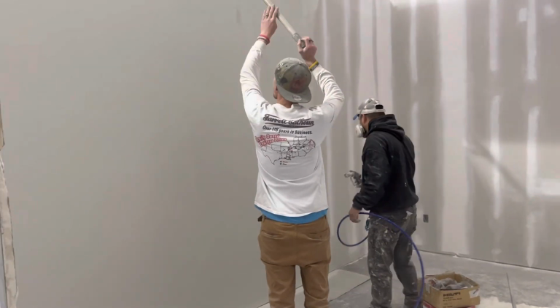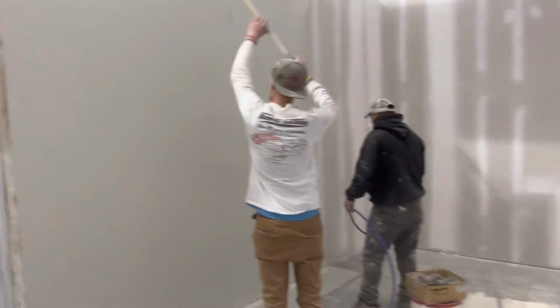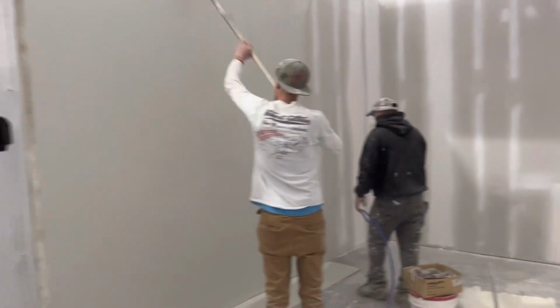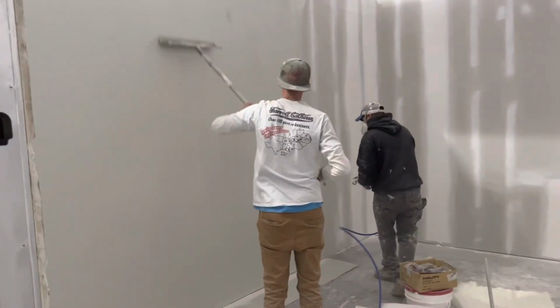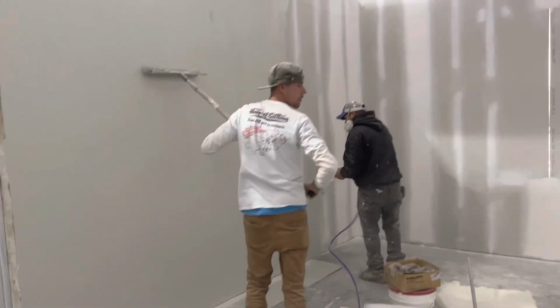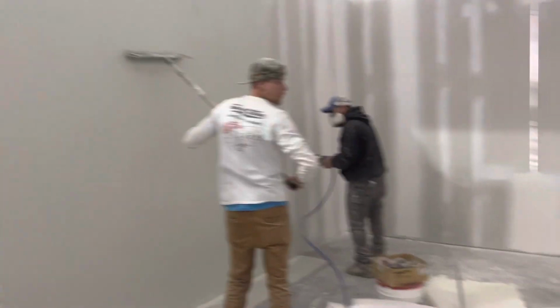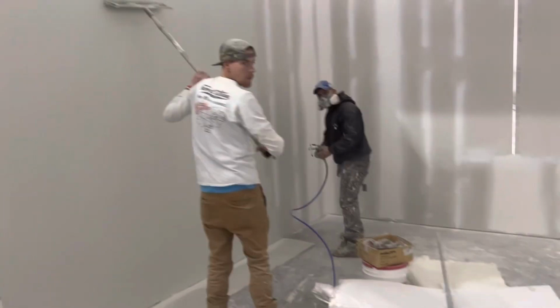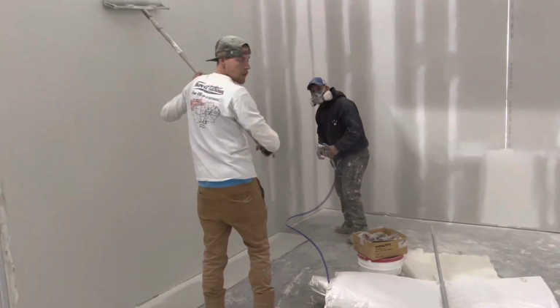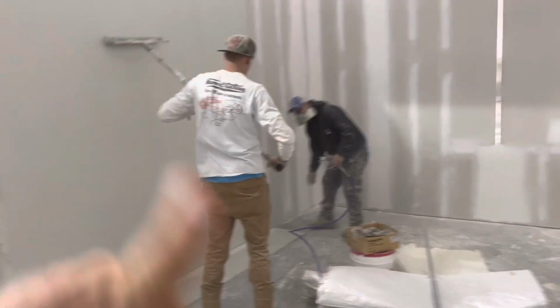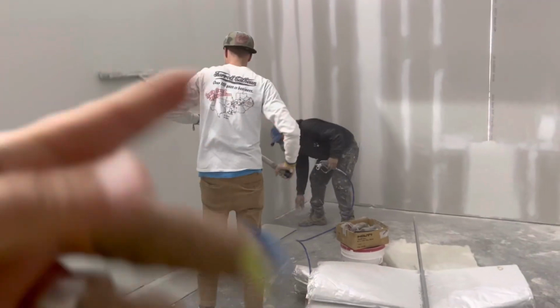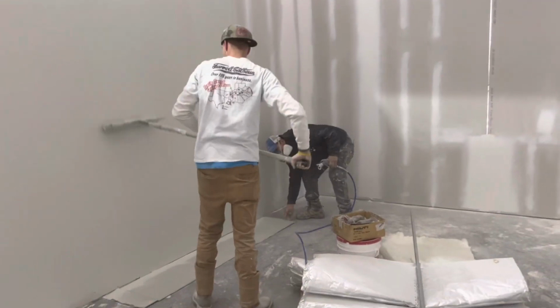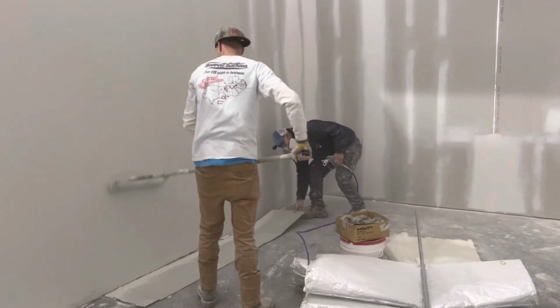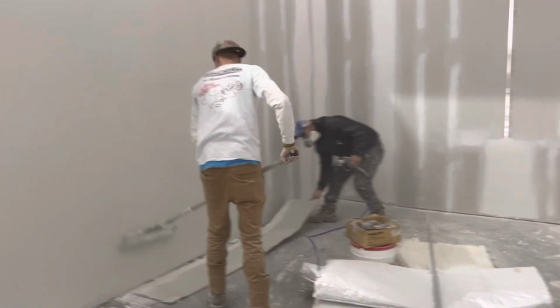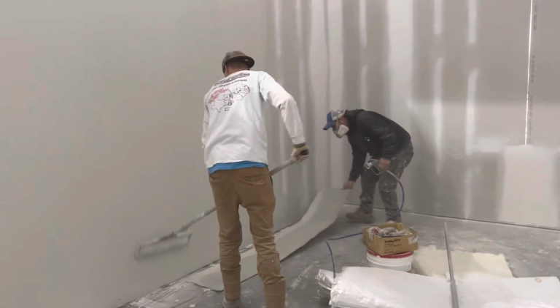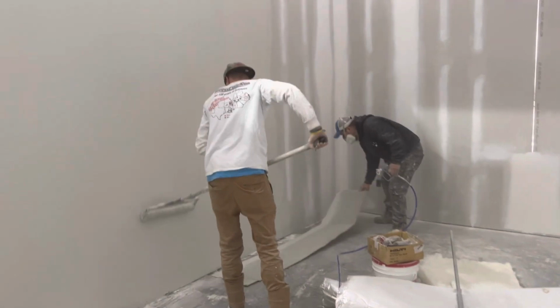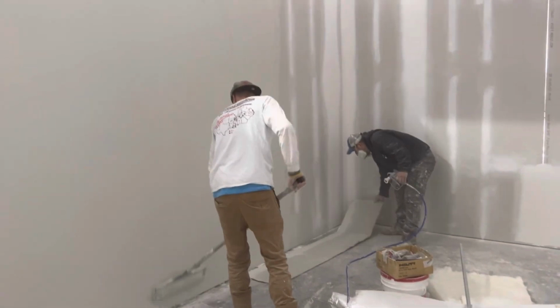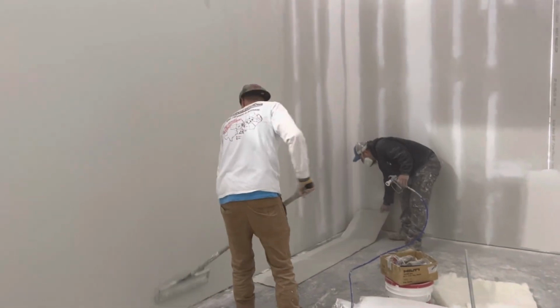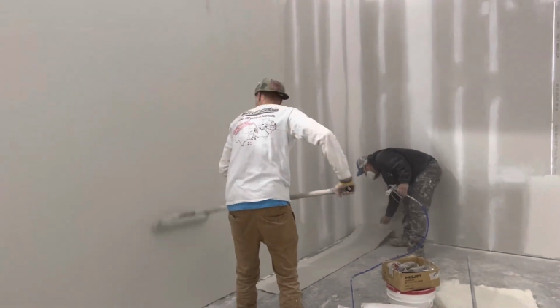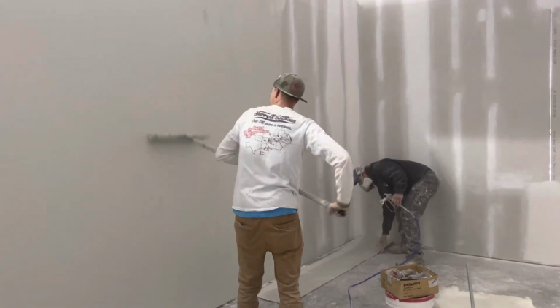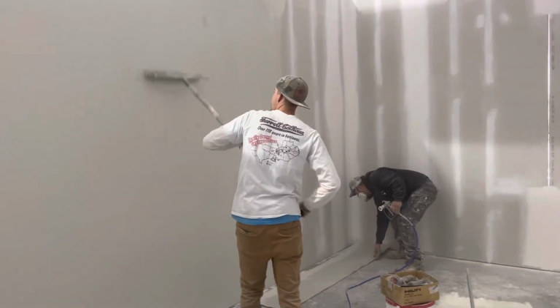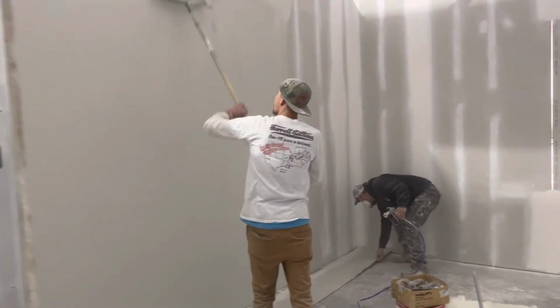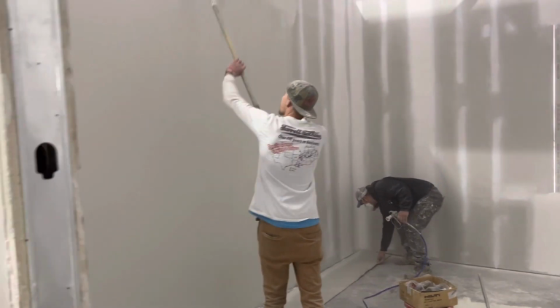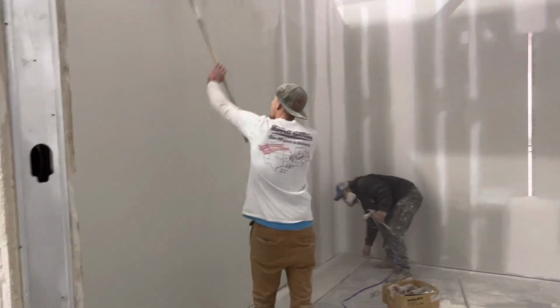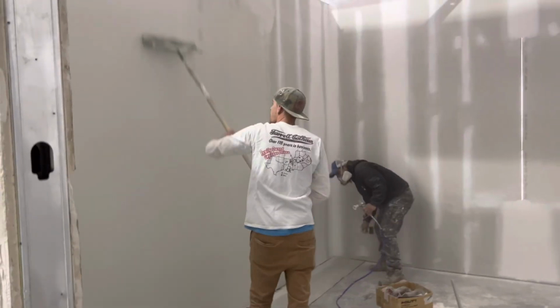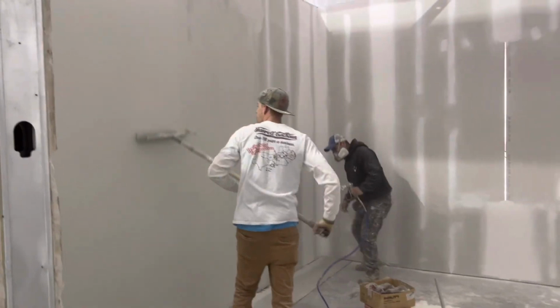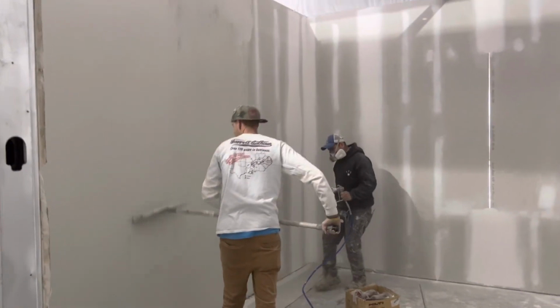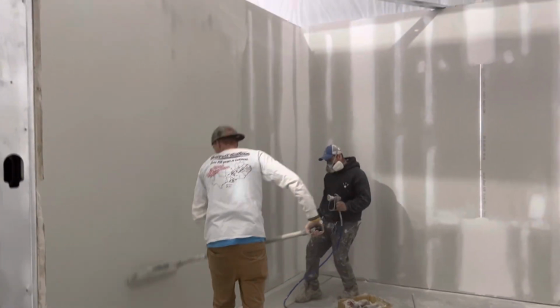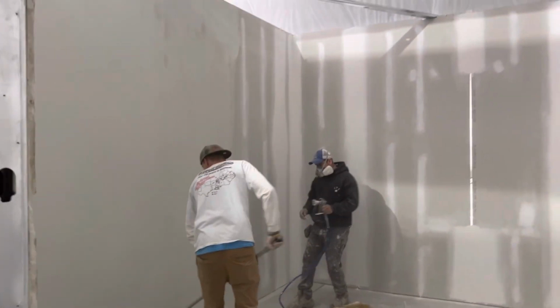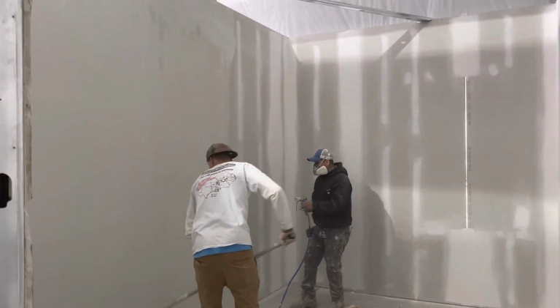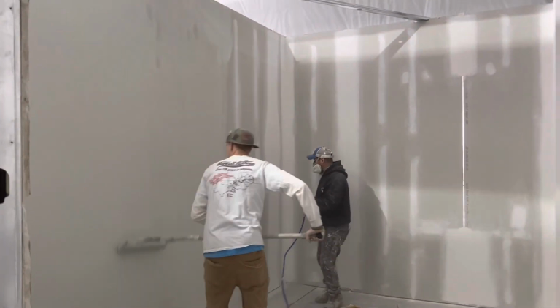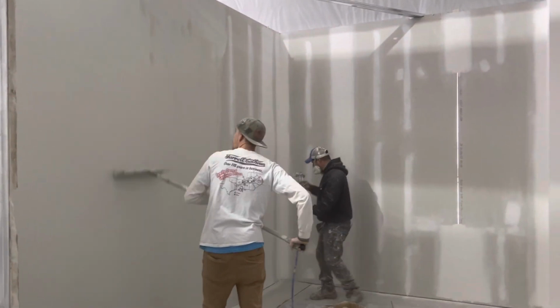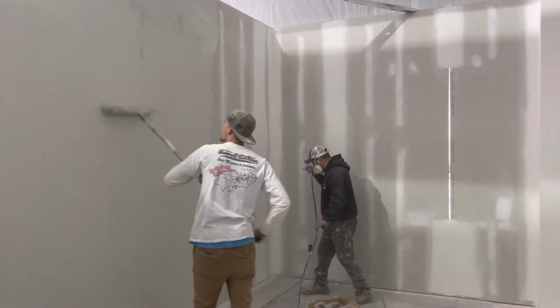Hi guys, today I'll show you how we started to do the paint work.